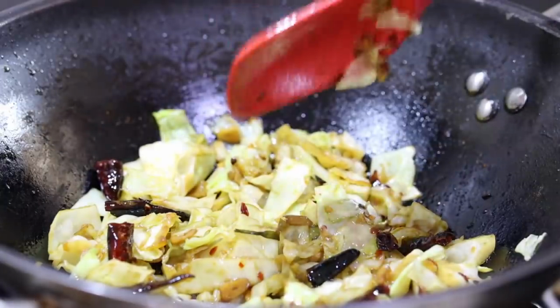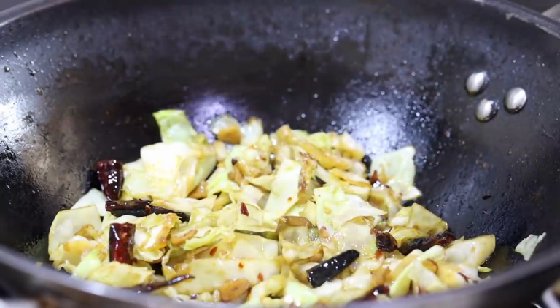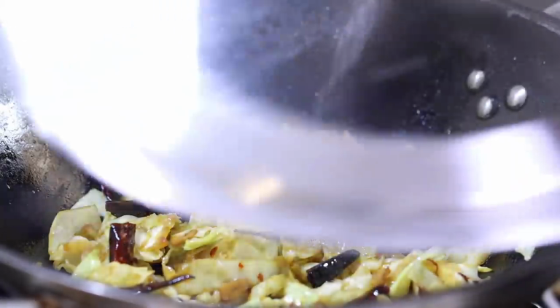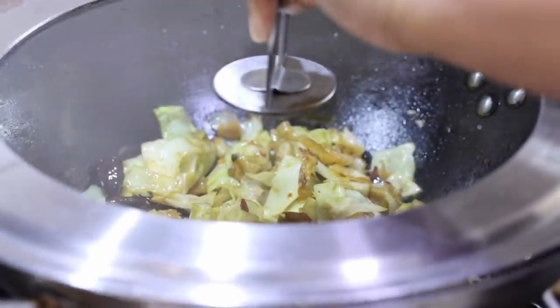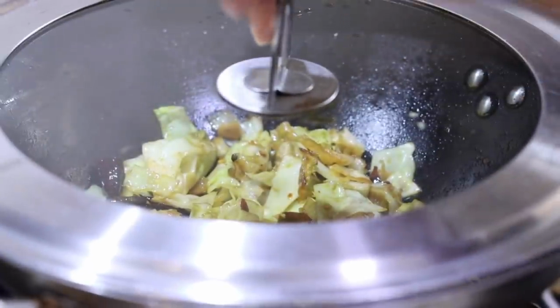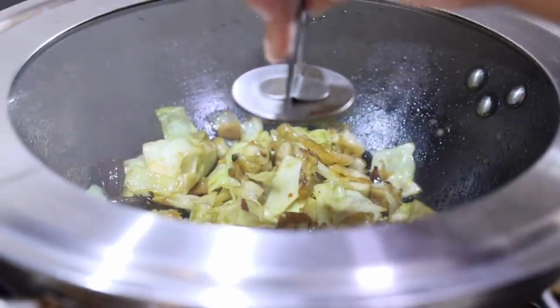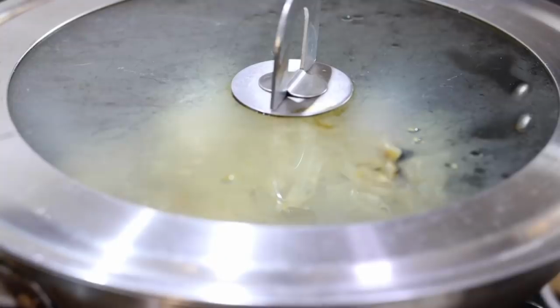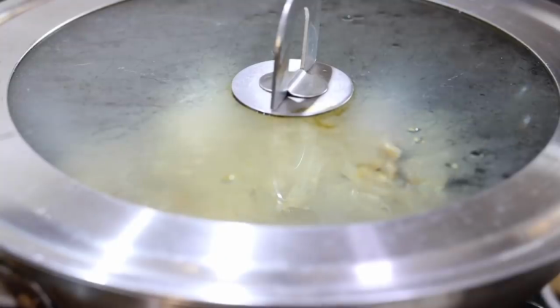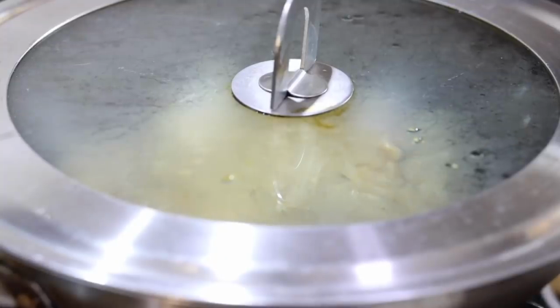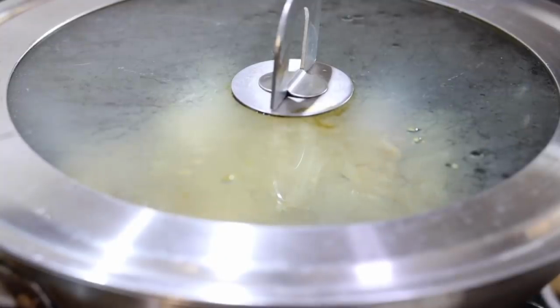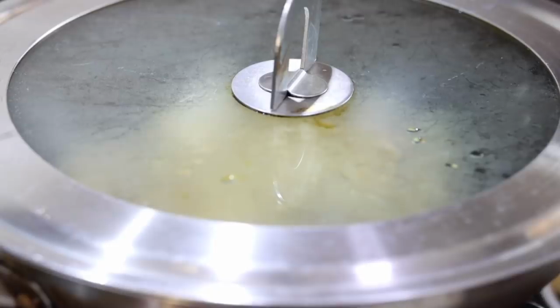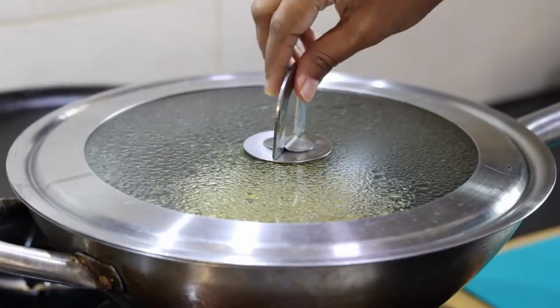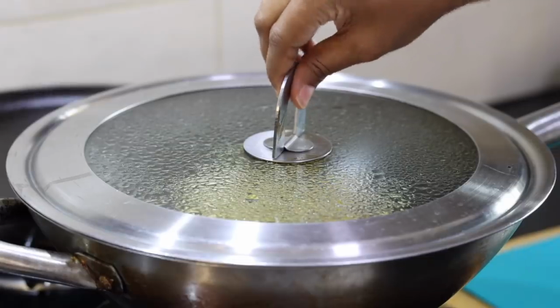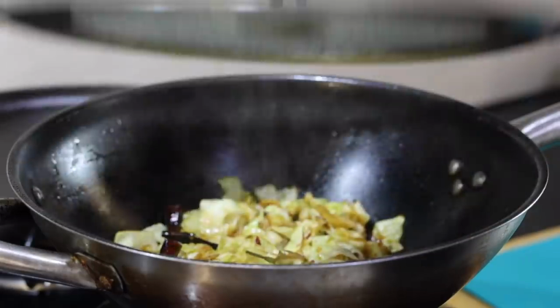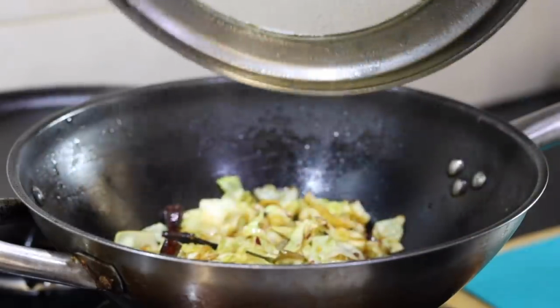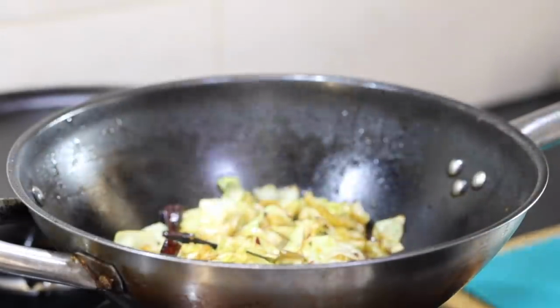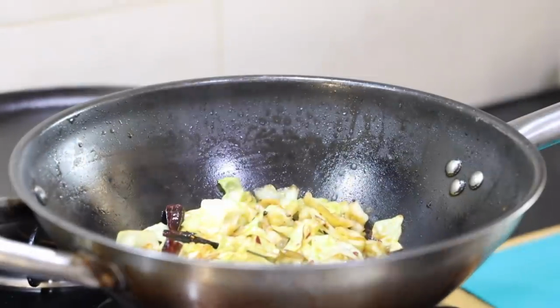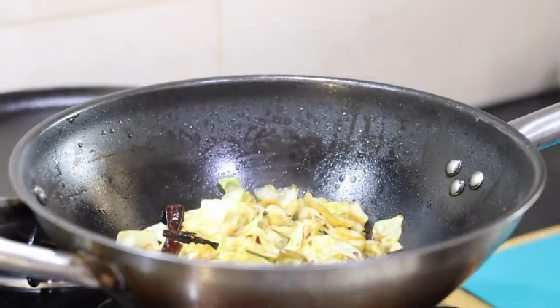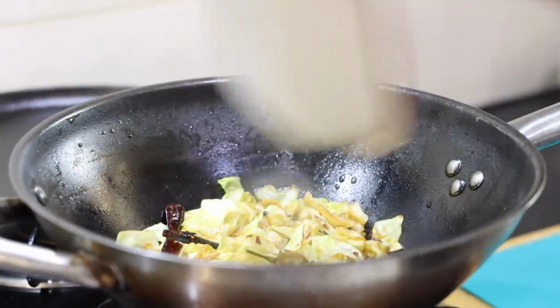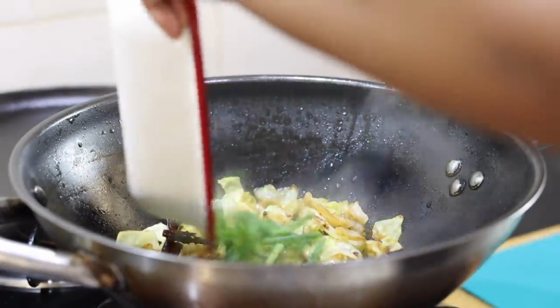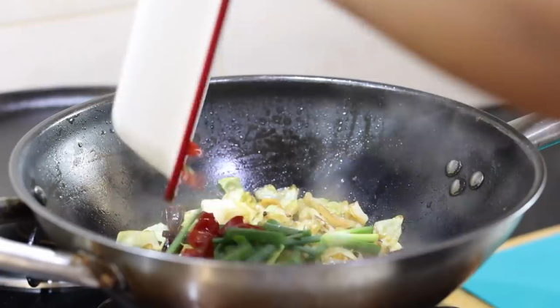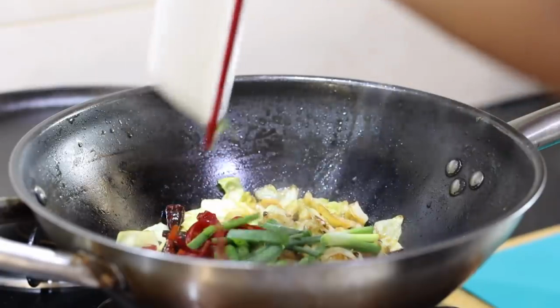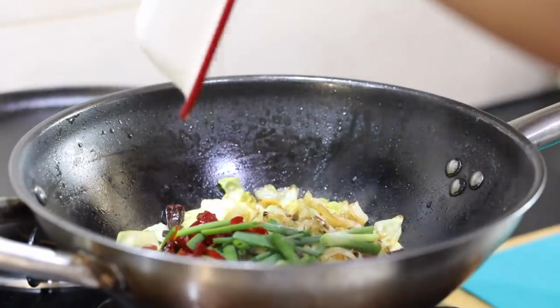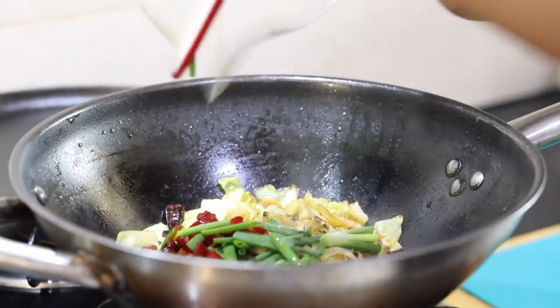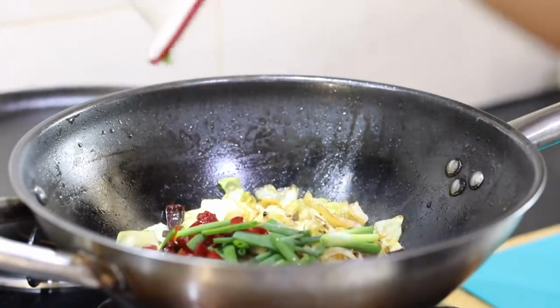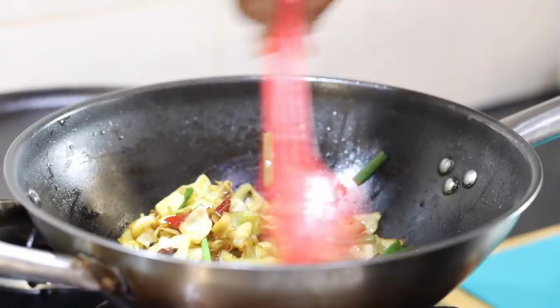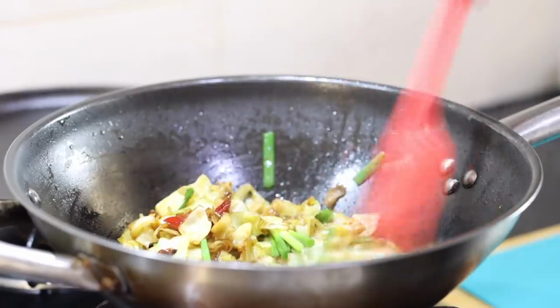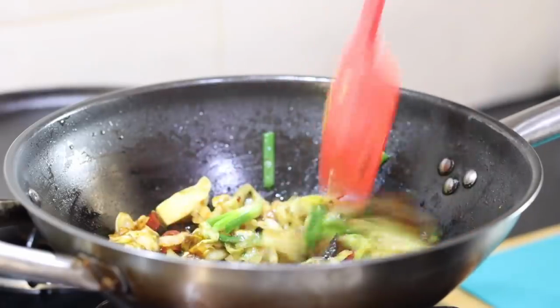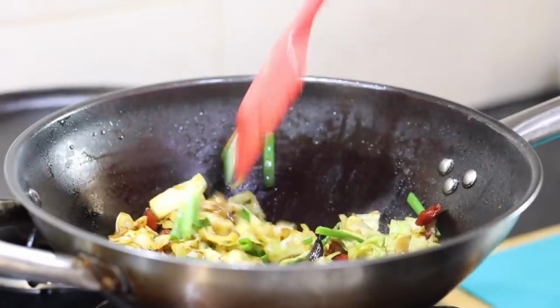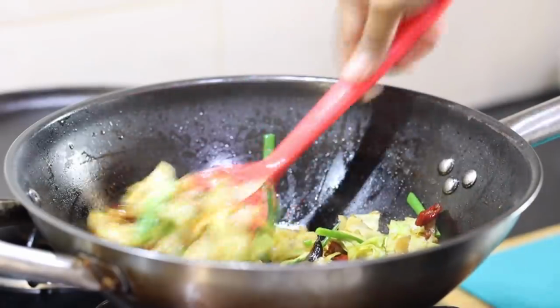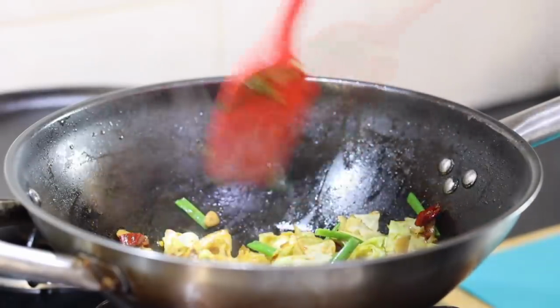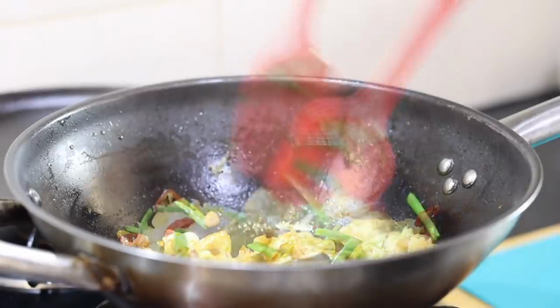At last, I will add in some salt to taste, some spring onions and red chillies. The one I used here is a ready-made bottle of red chillies dipped in vinegar, but you can also add normal red chillies along with 1 tbsp of vinegar too.